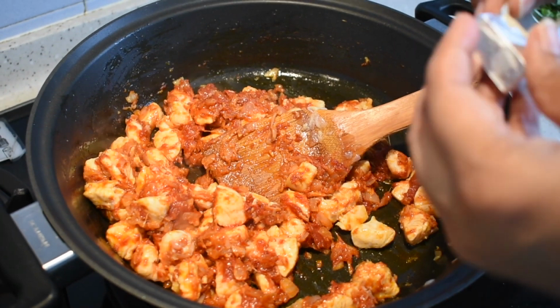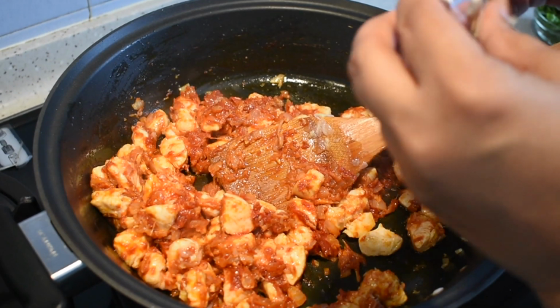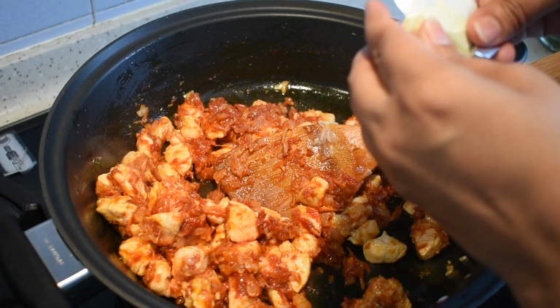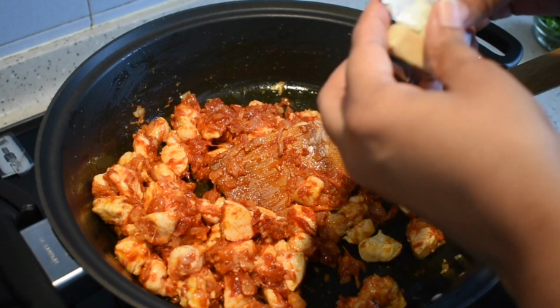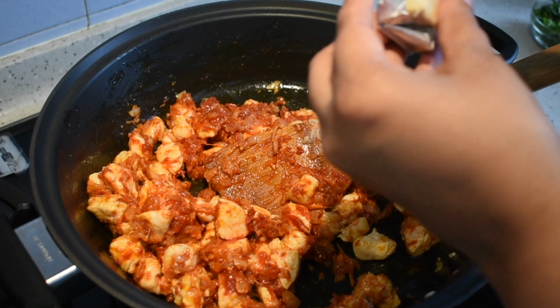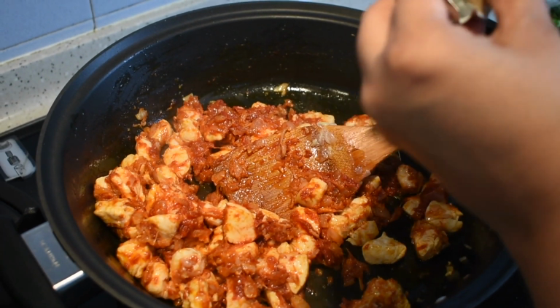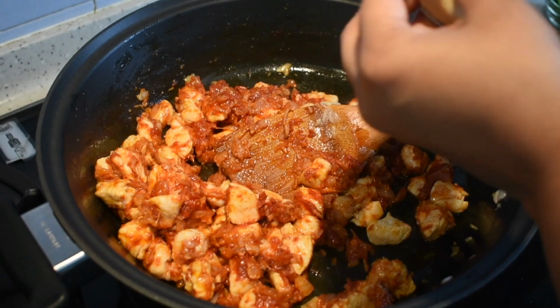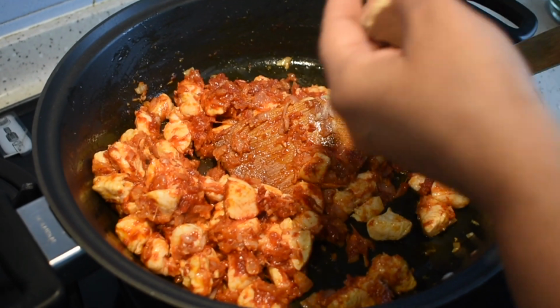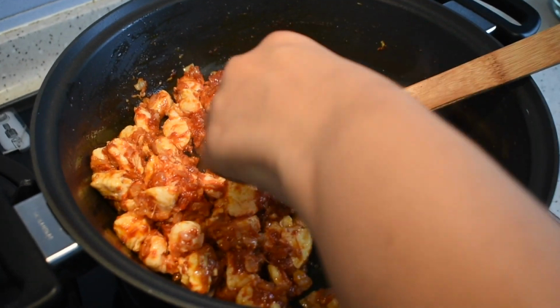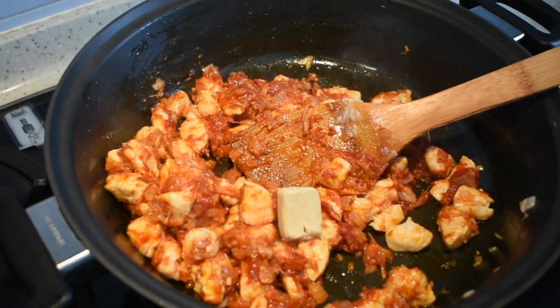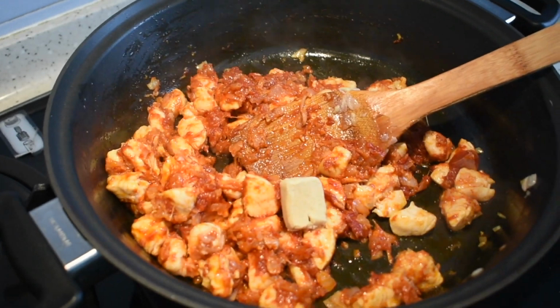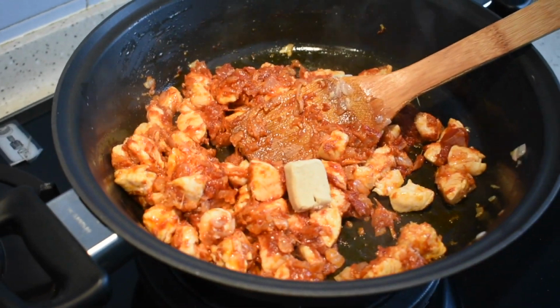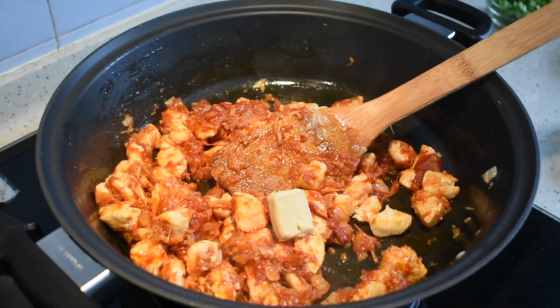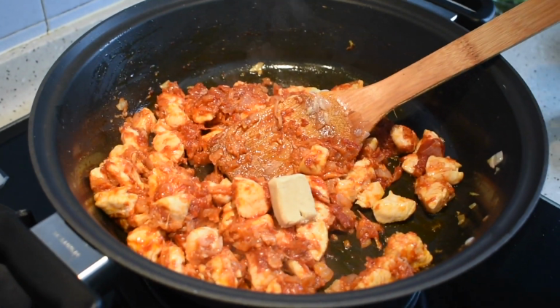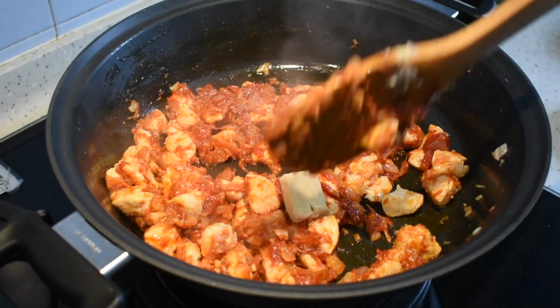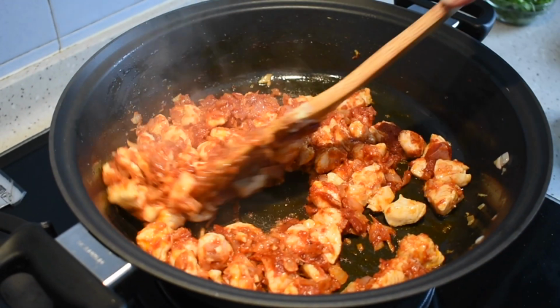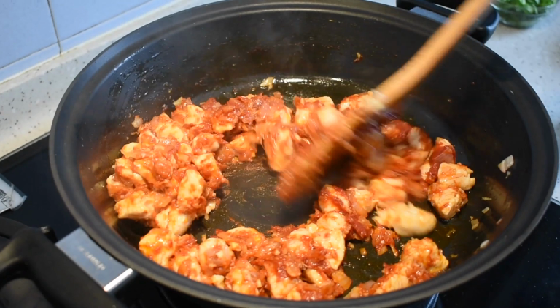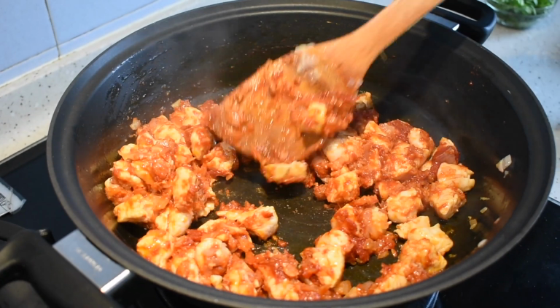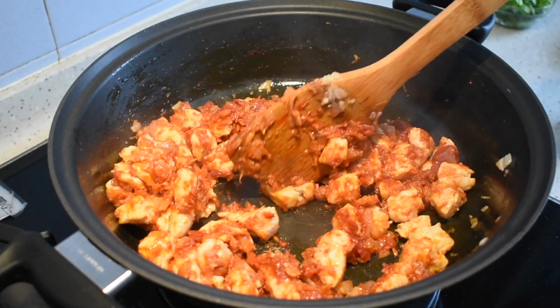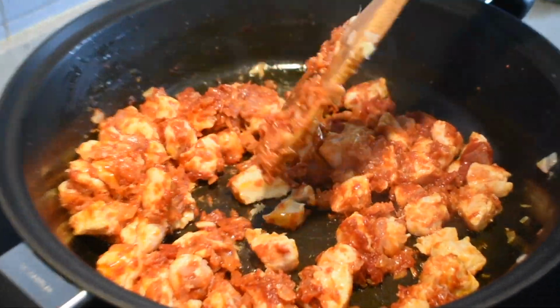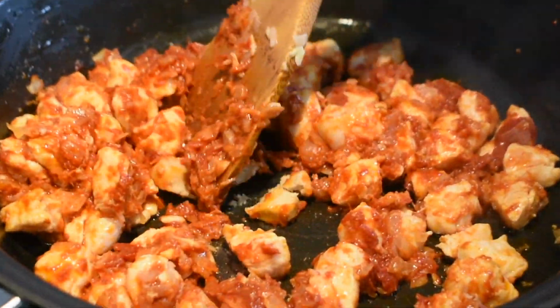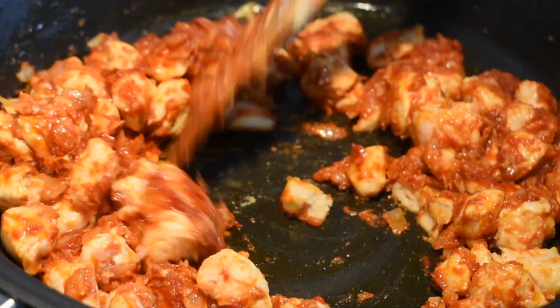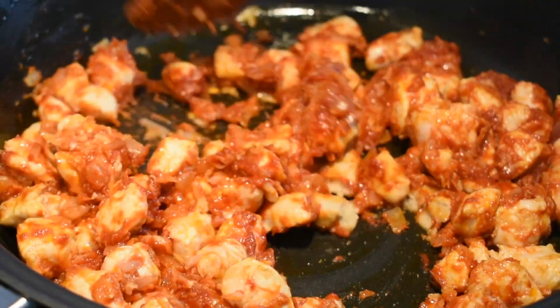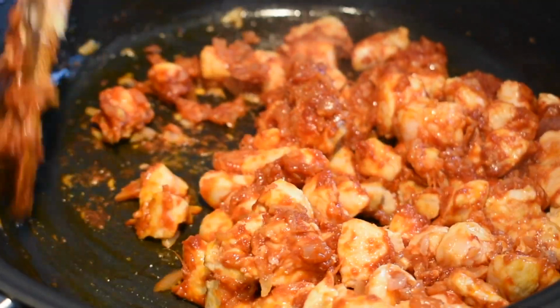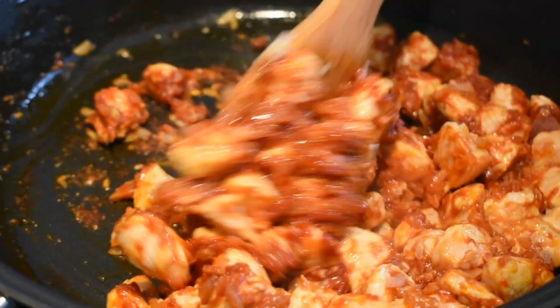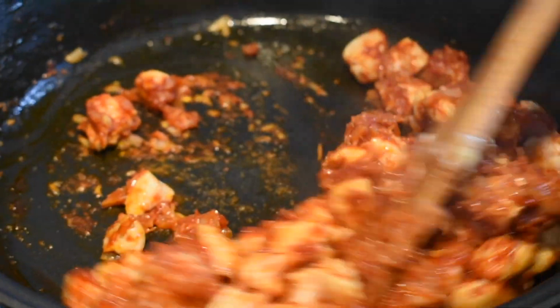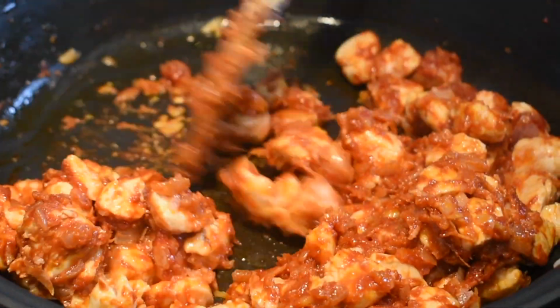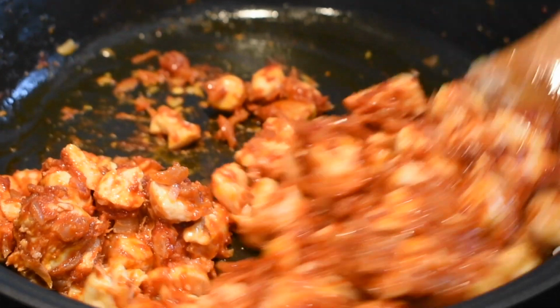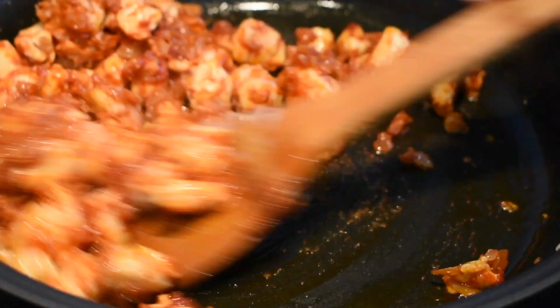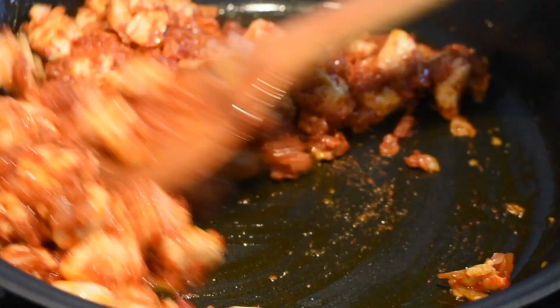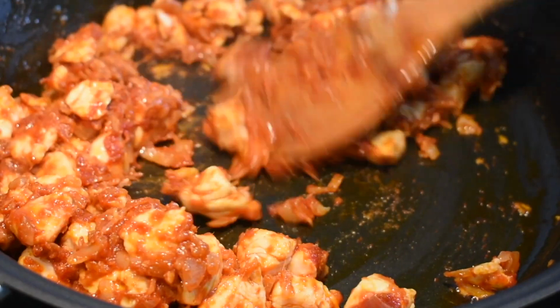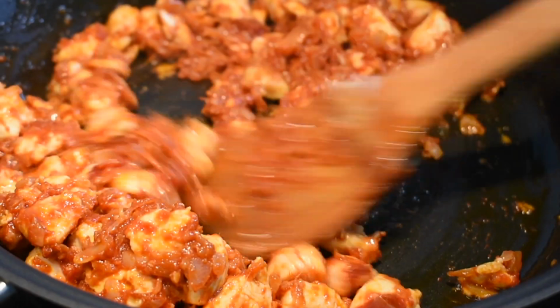Now I am adding in the chicken stock cube. Mix it well.